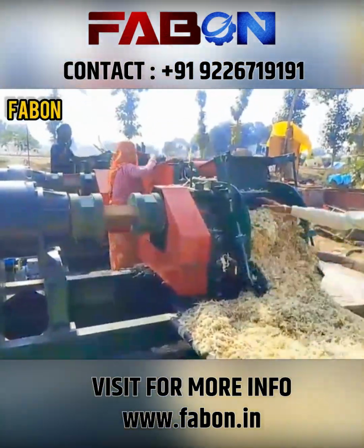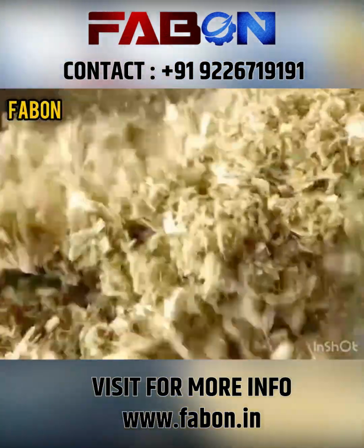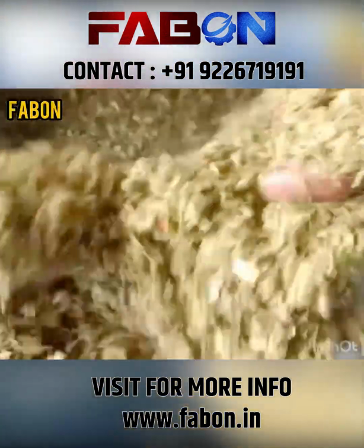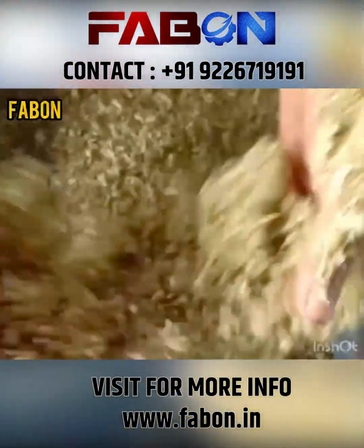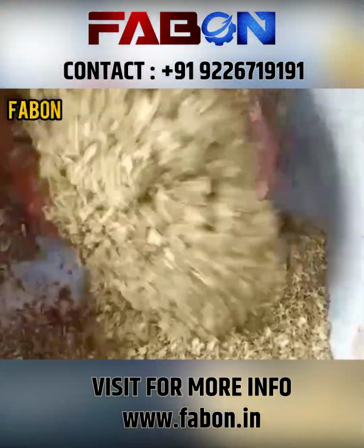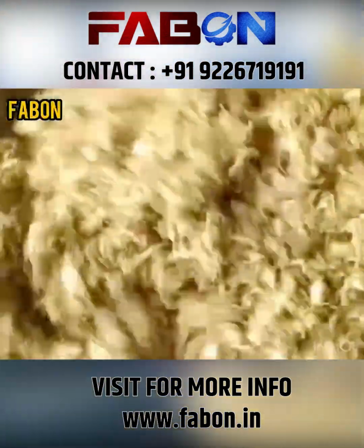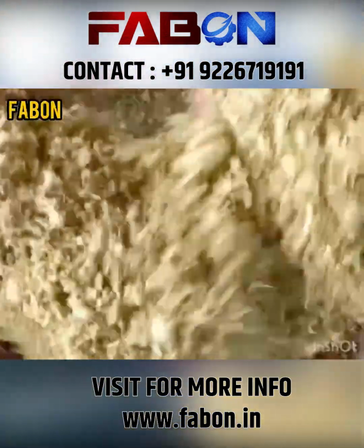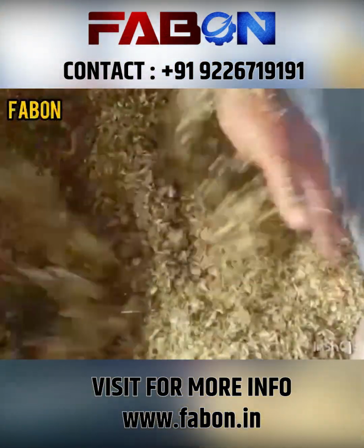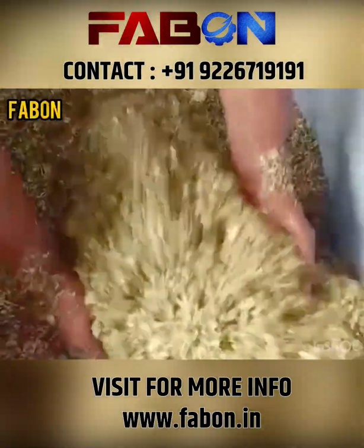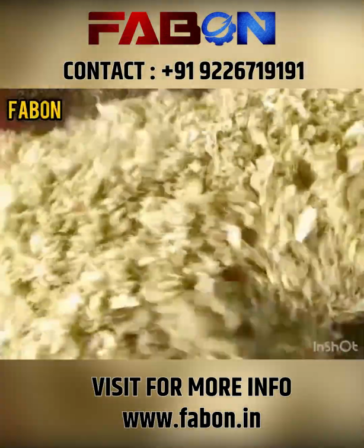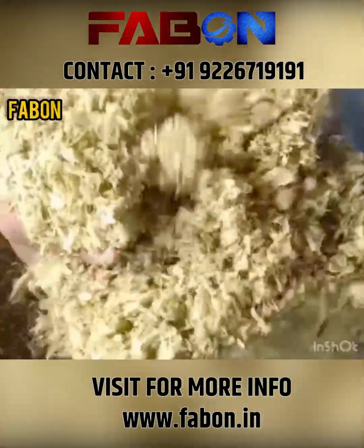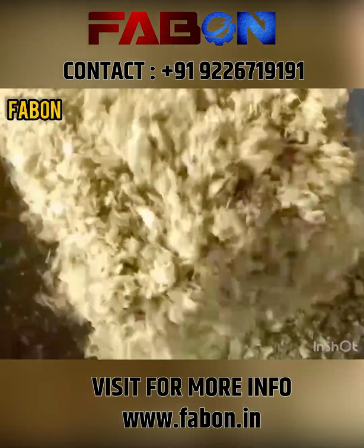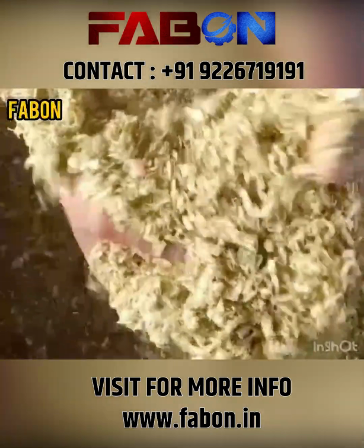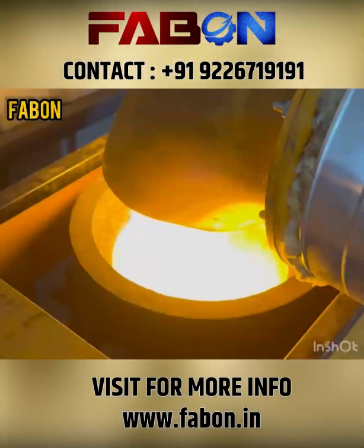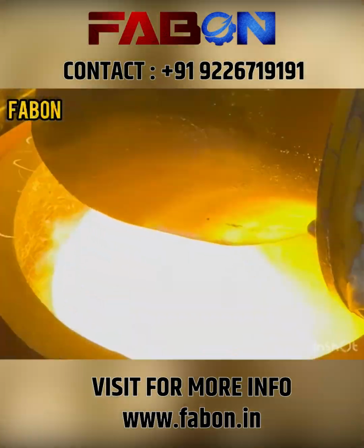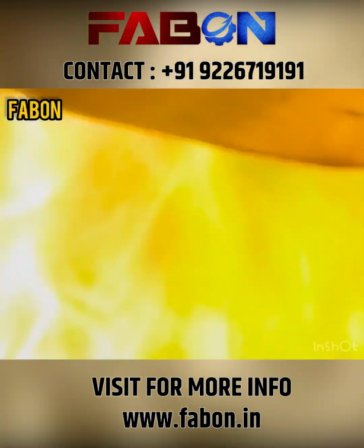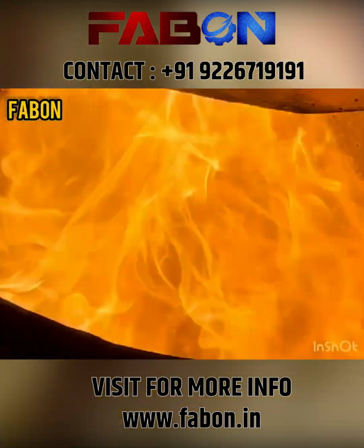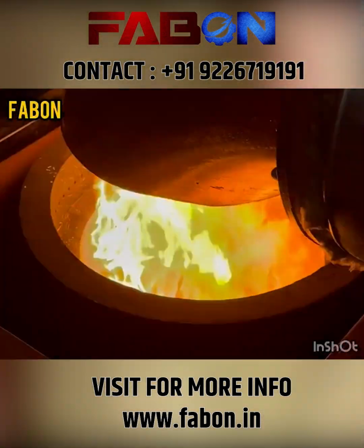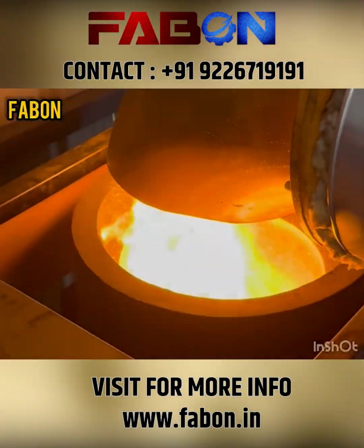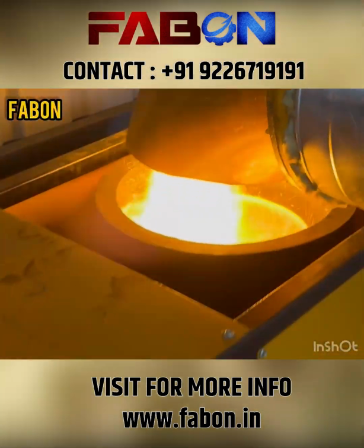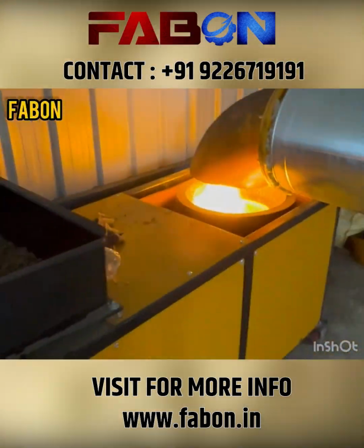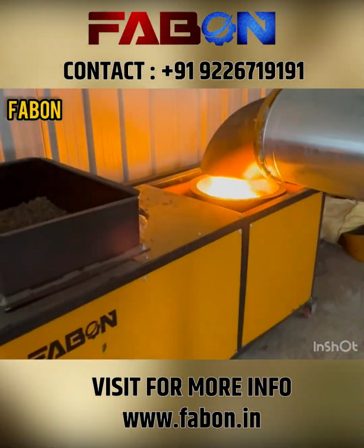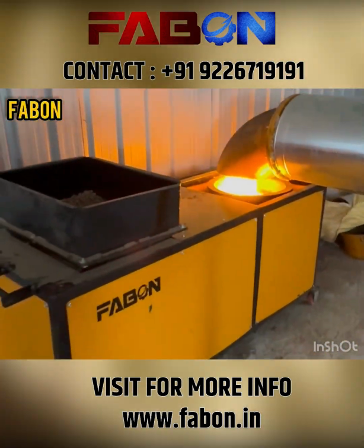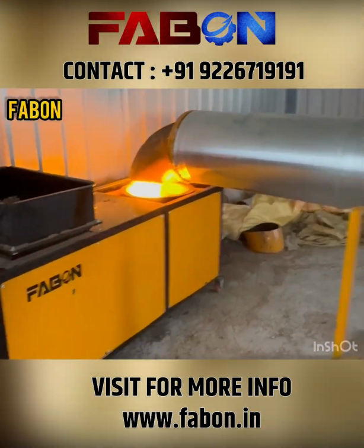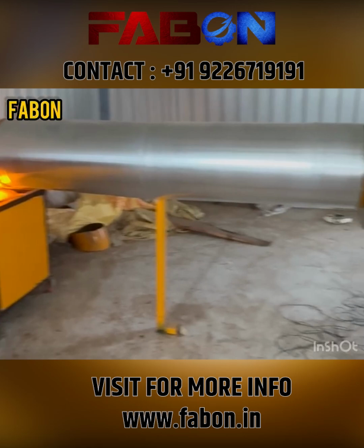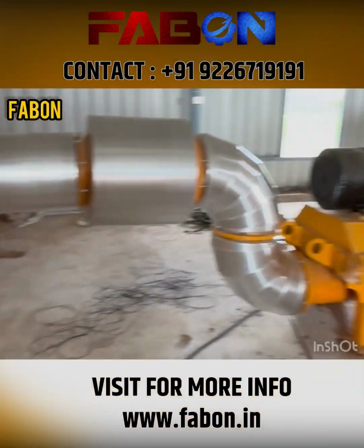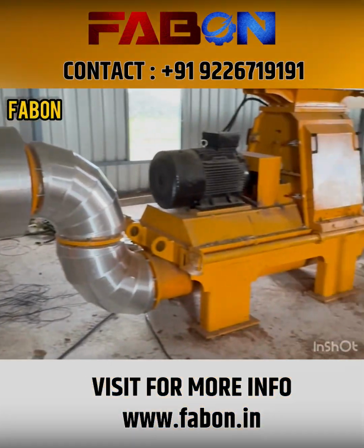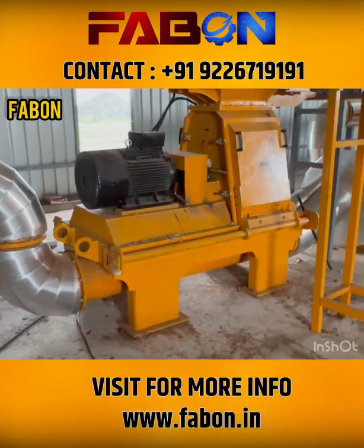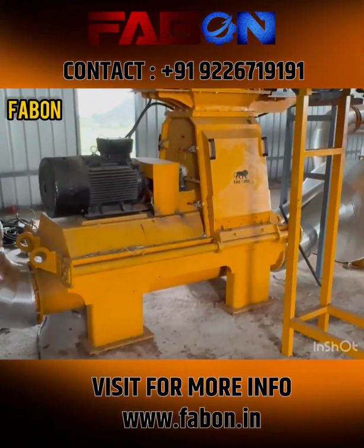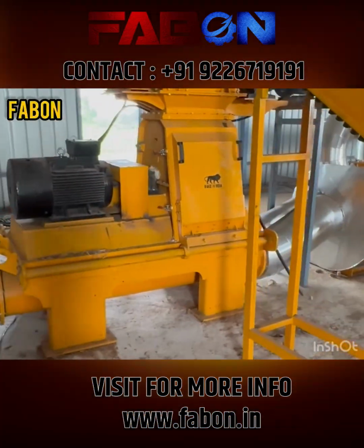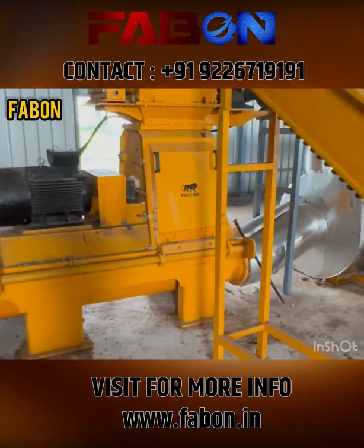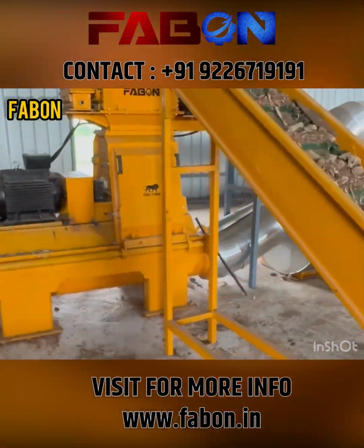Next, the partially dried raw material passes through the hammer mill for fine grinding, and then into the RFD dryer, which reduces moisture to just 15% — the perfect condition for pelletizing.